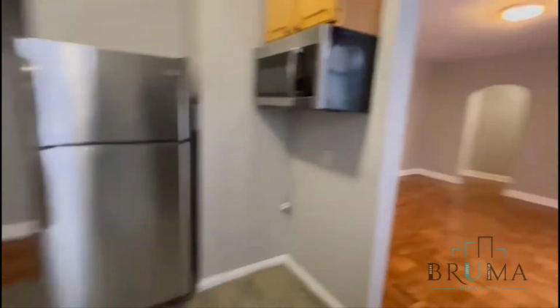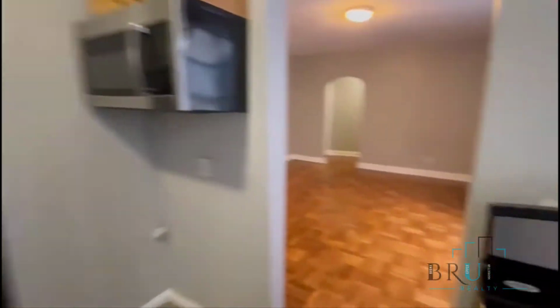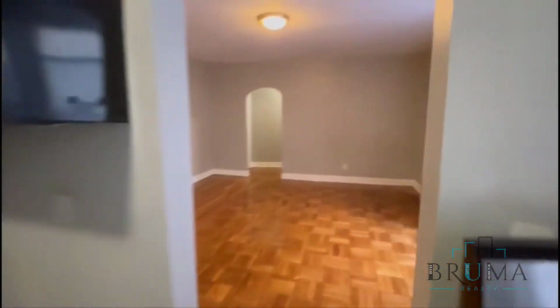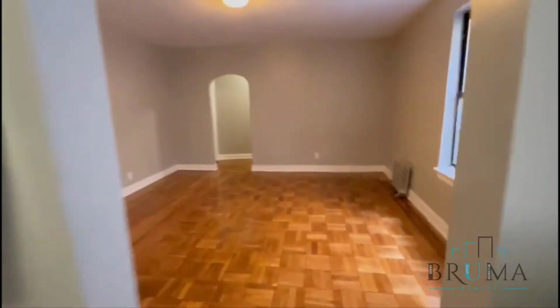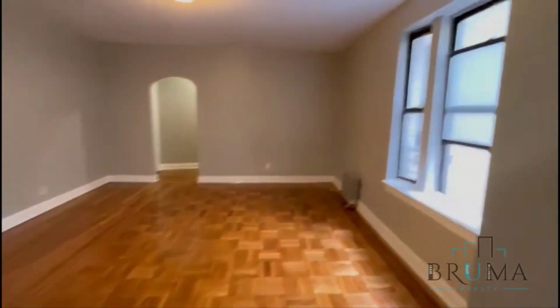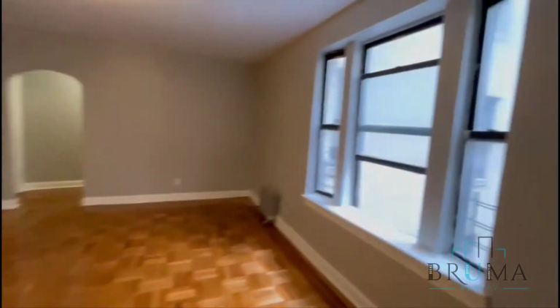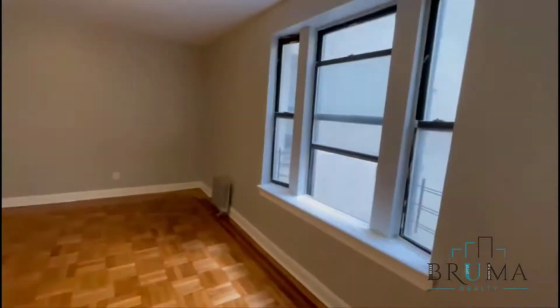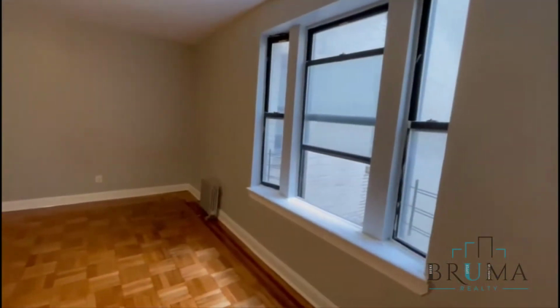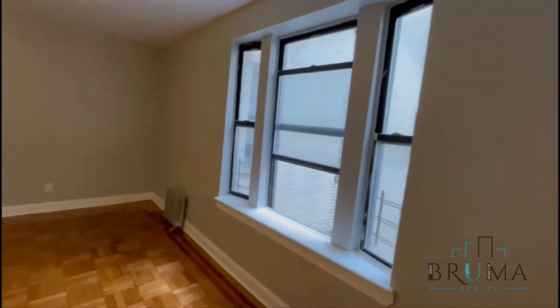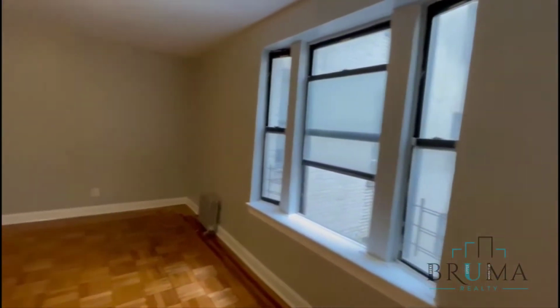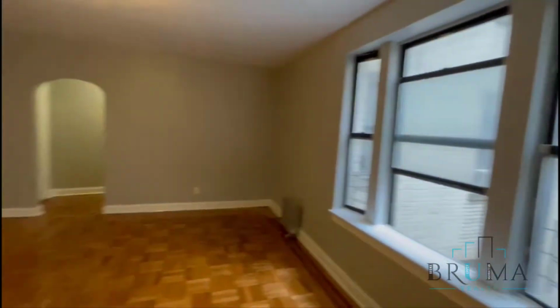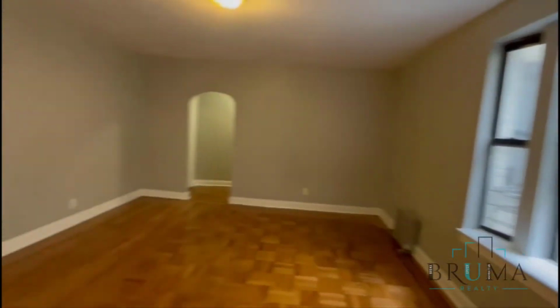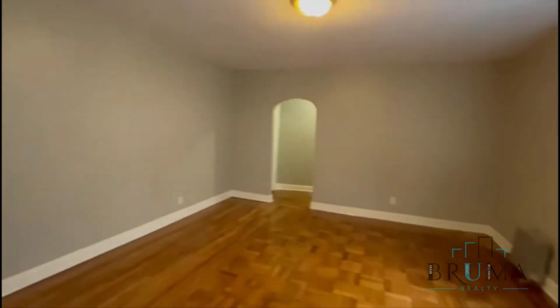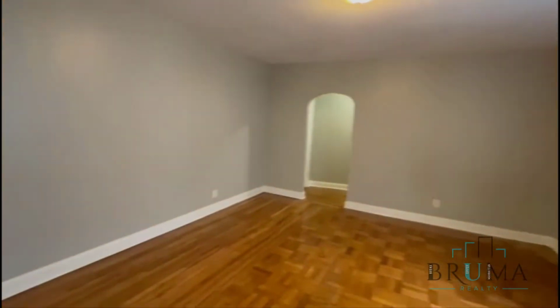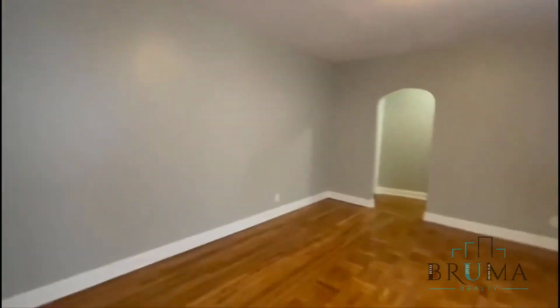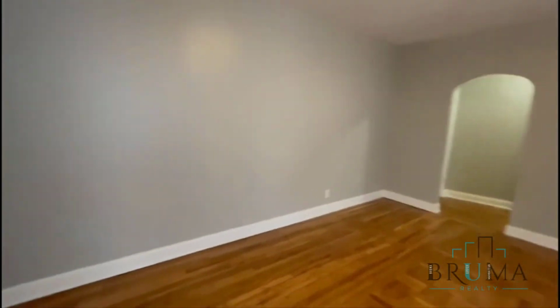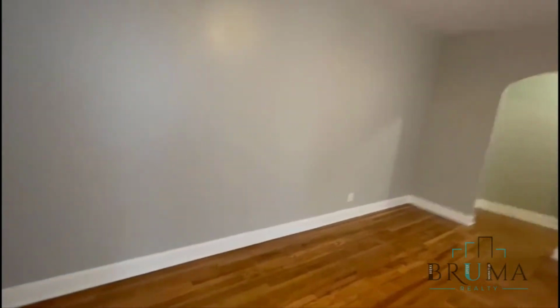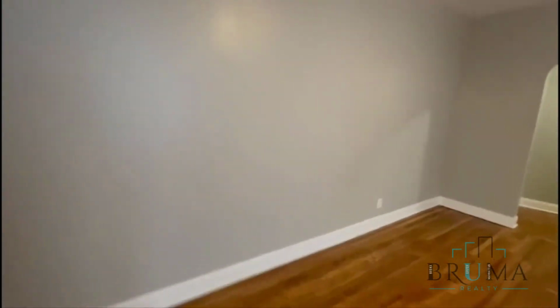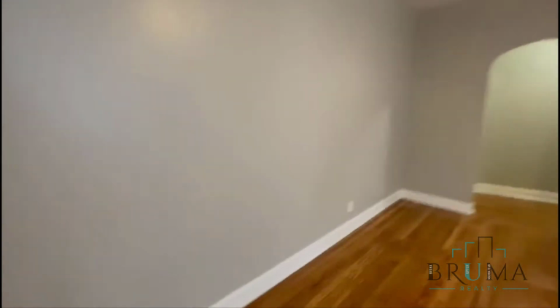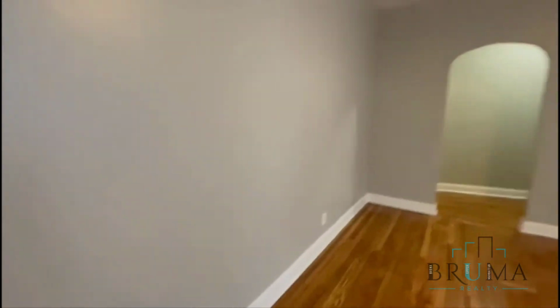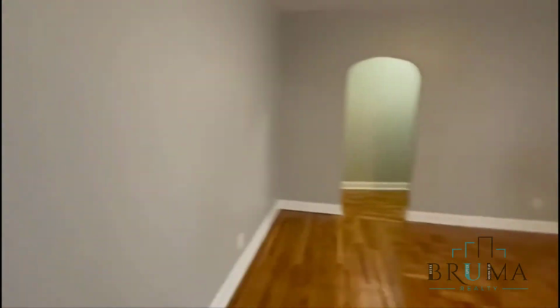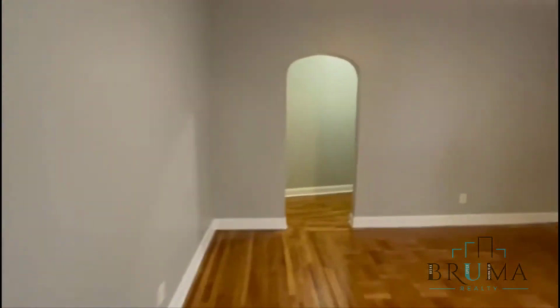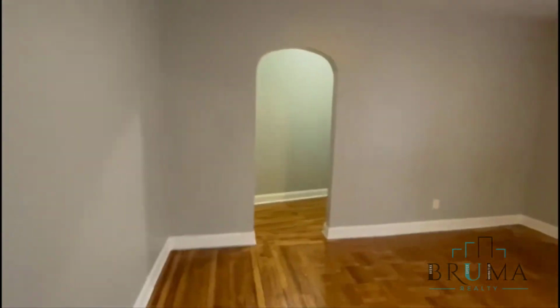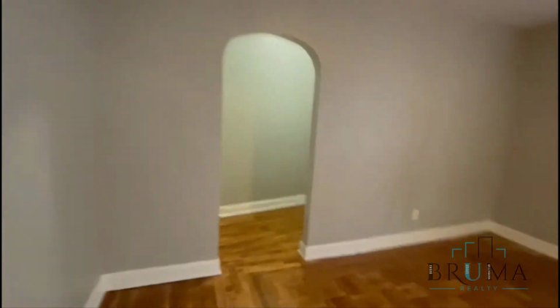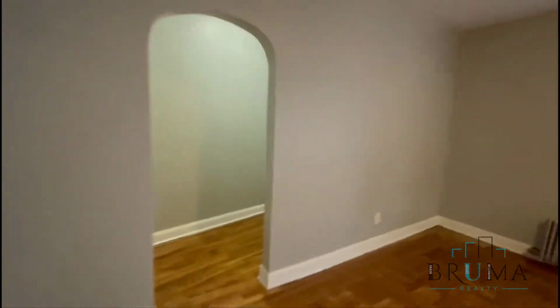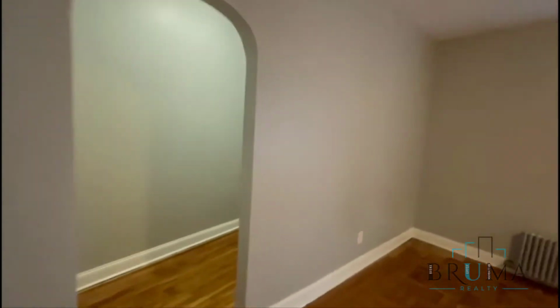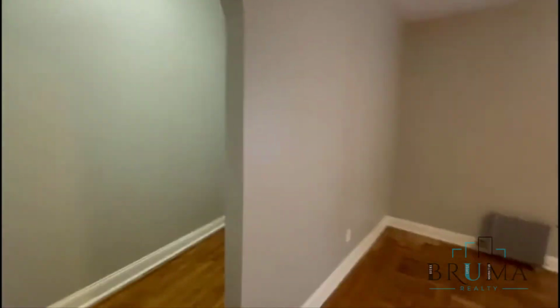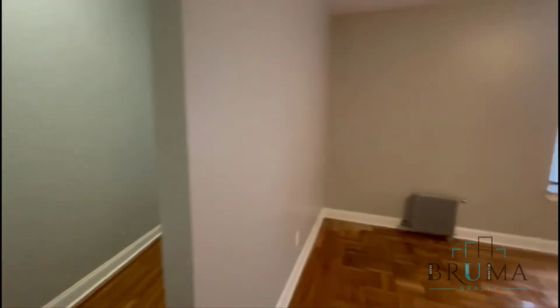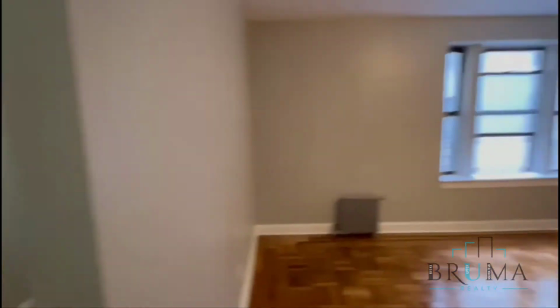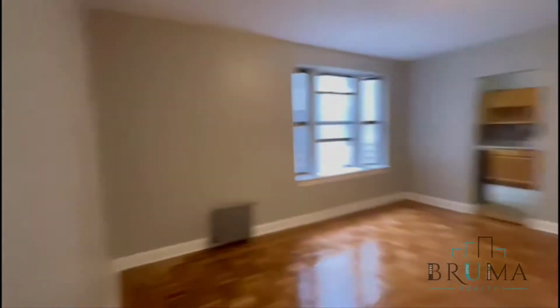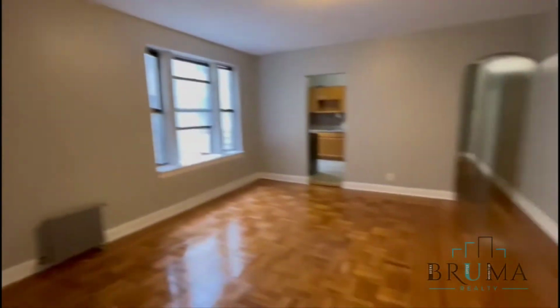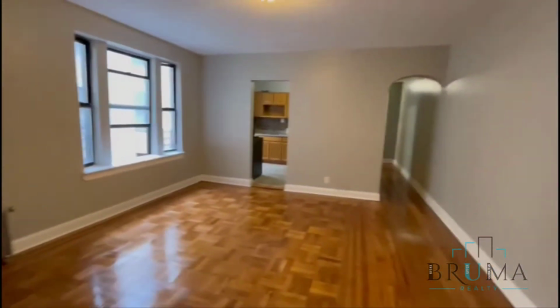There's another opening here to the living room. Very spacious living room.